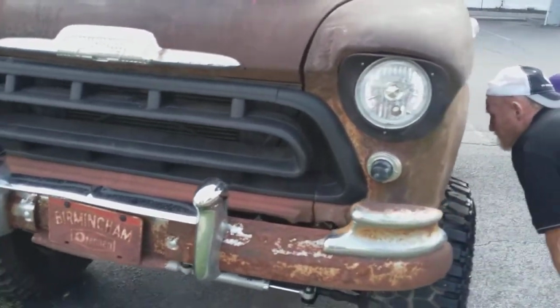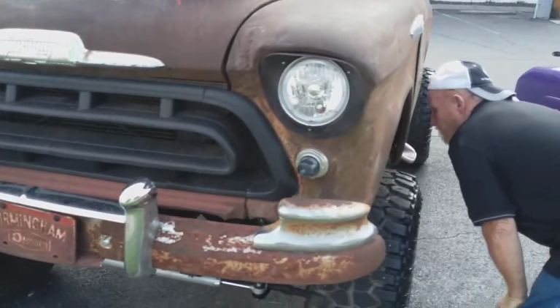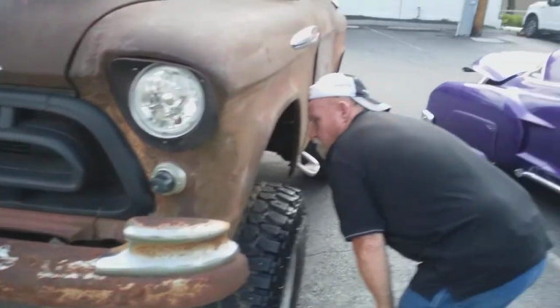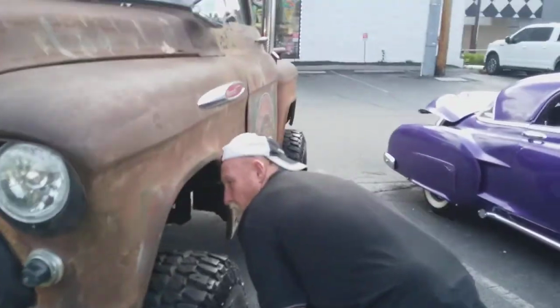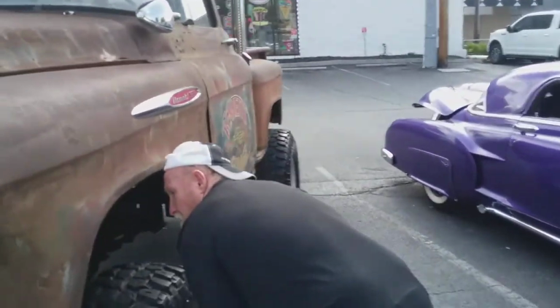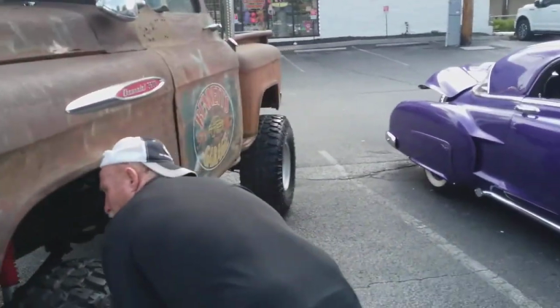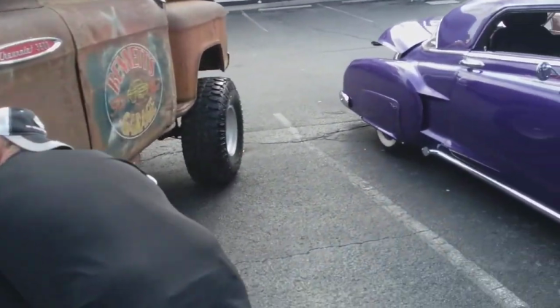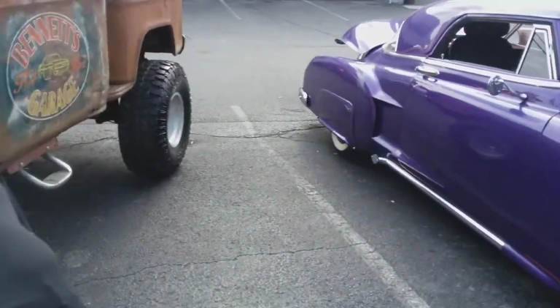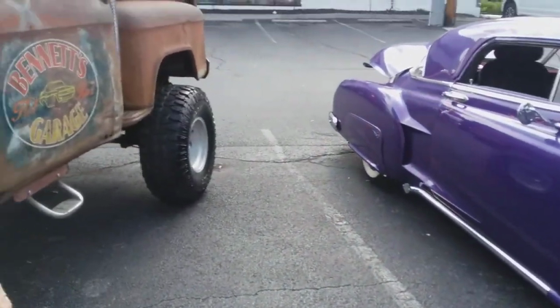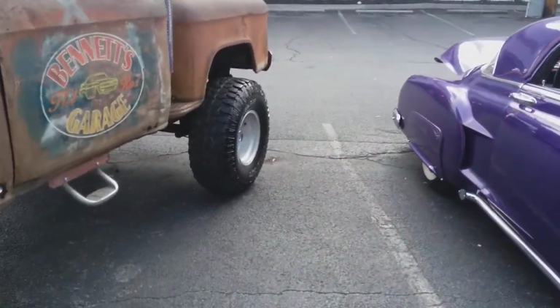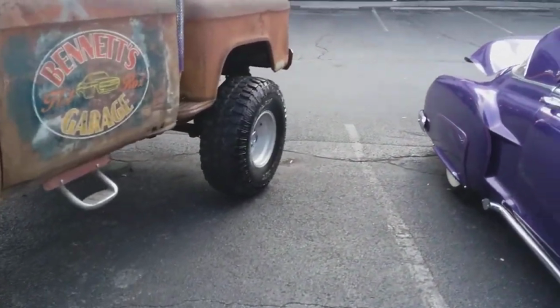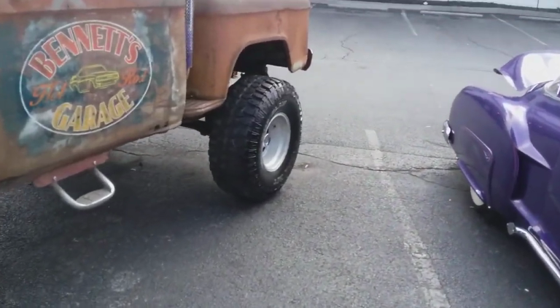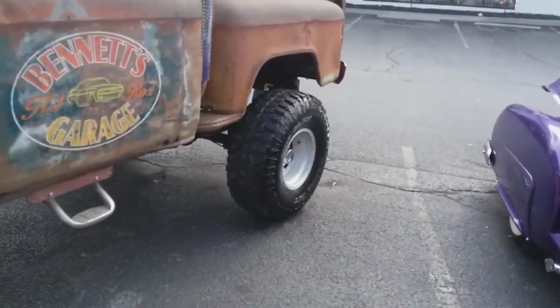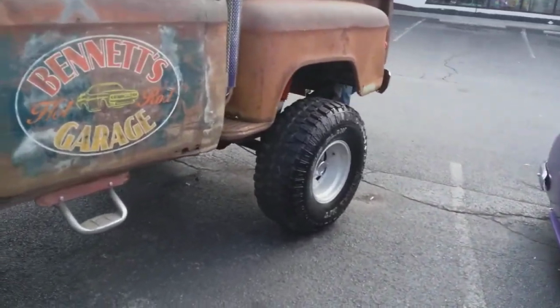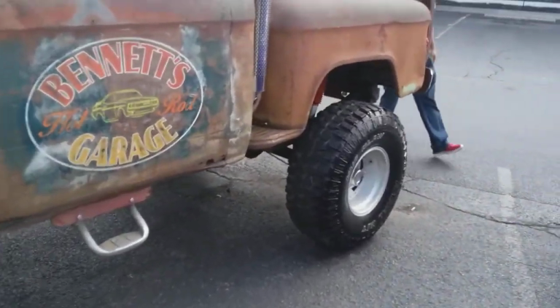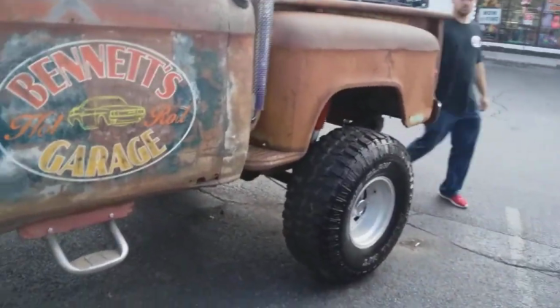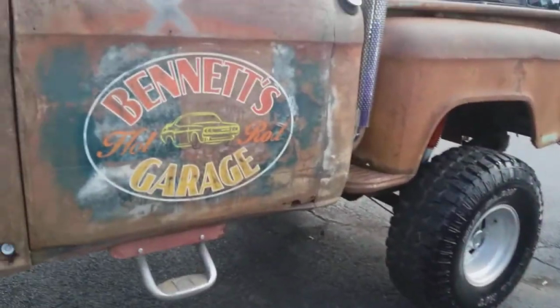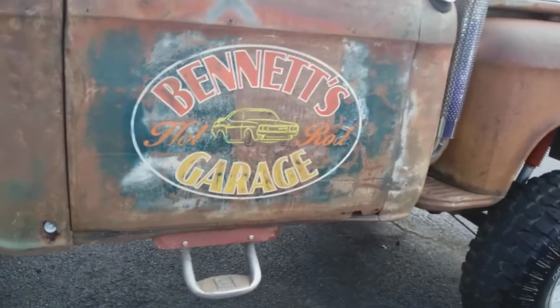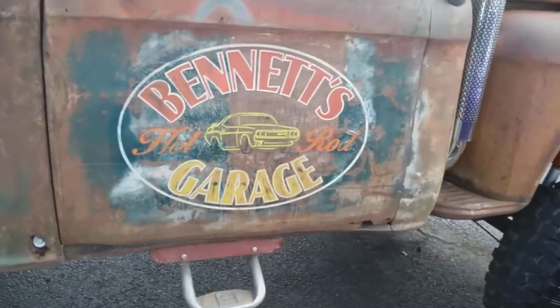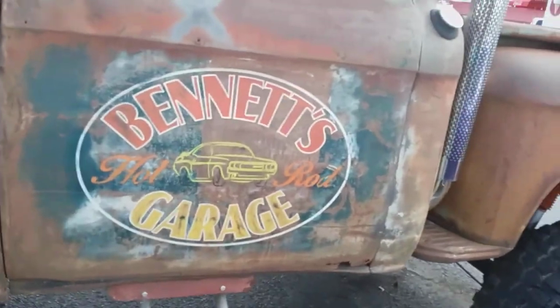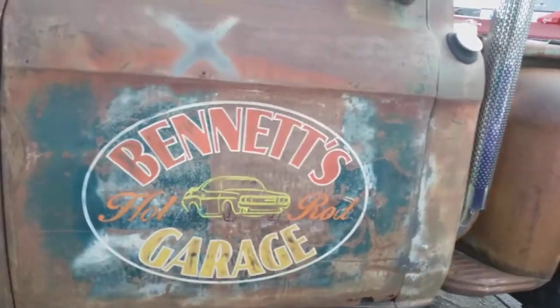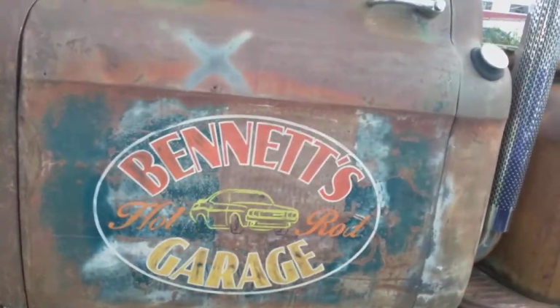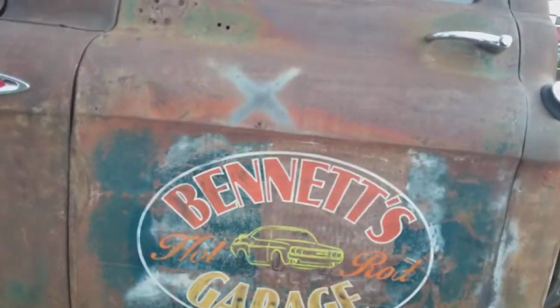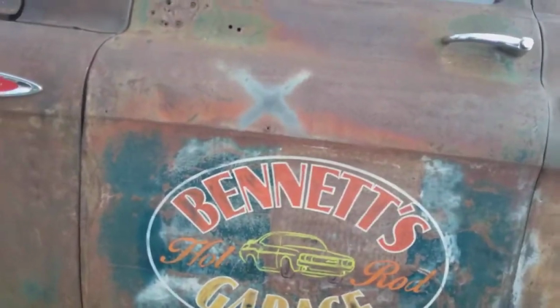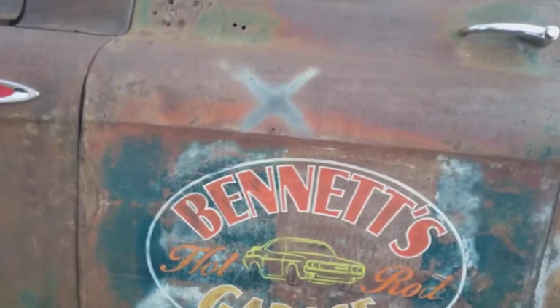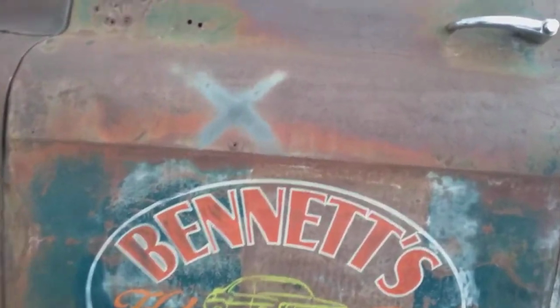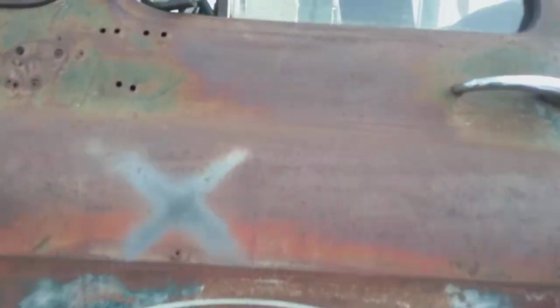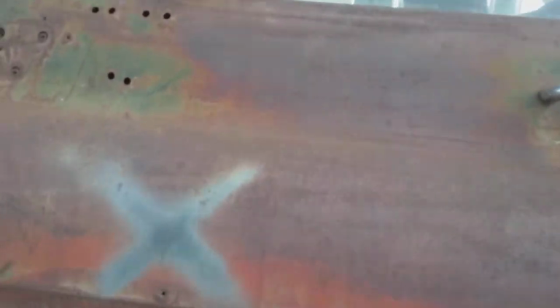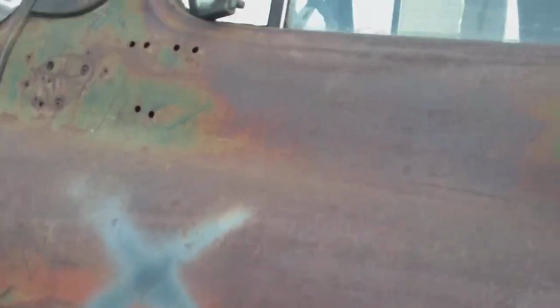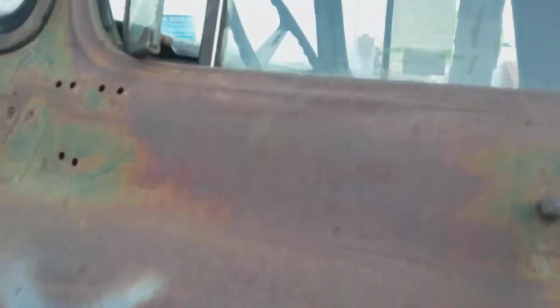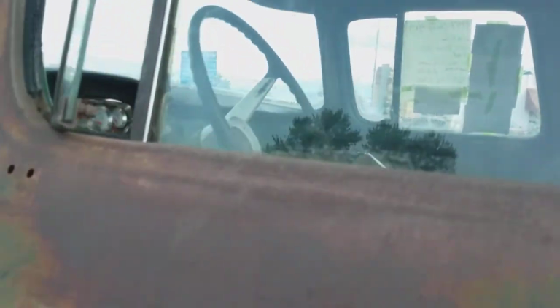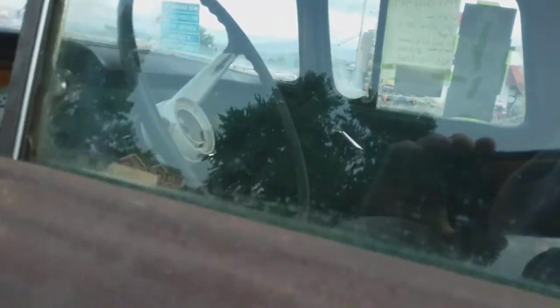That's a pretty good-looking old truck. There's something underneath from him he knew. How much is it? 35 — $35,000.